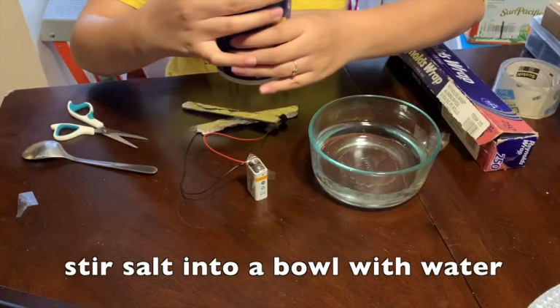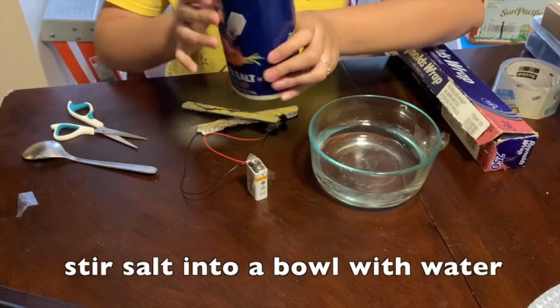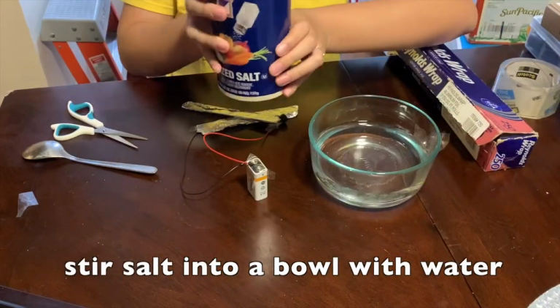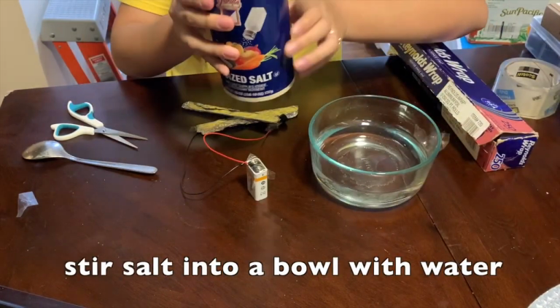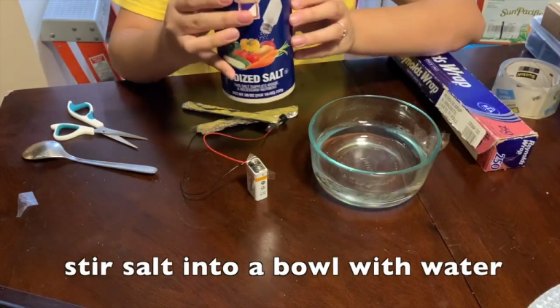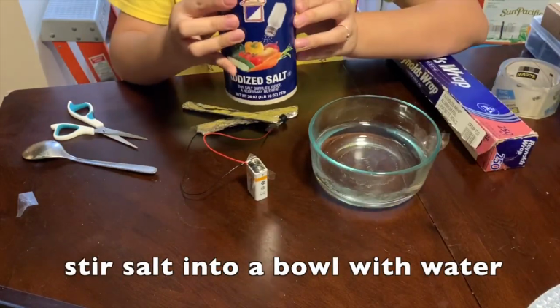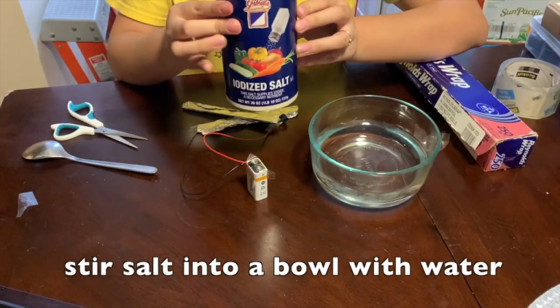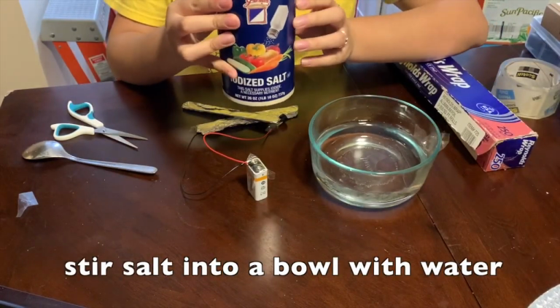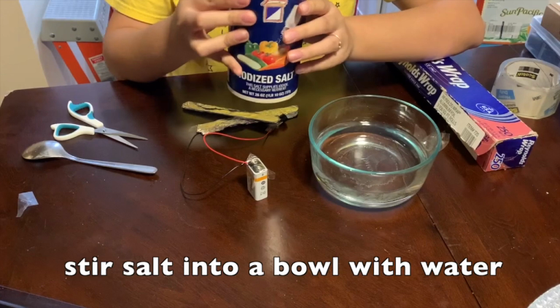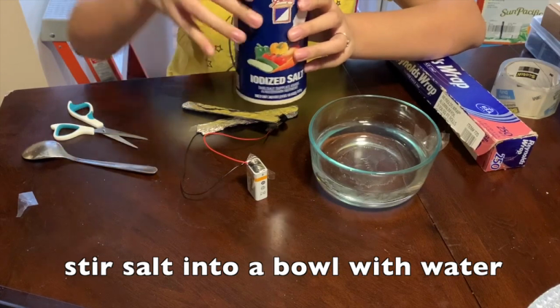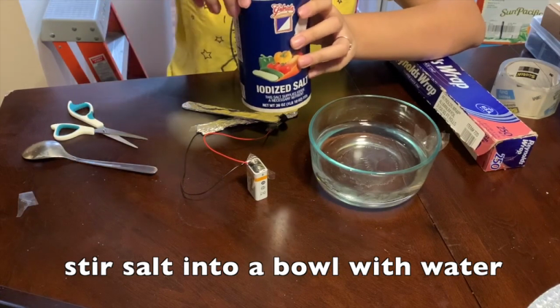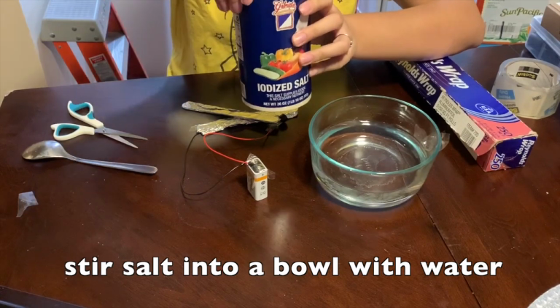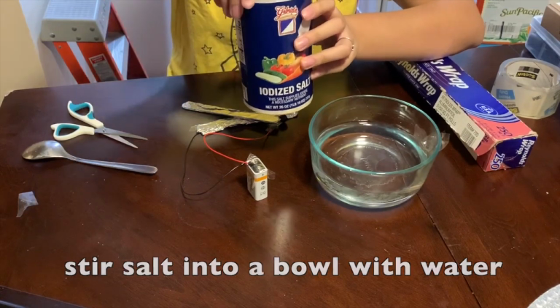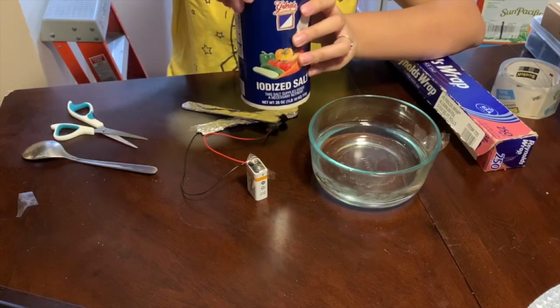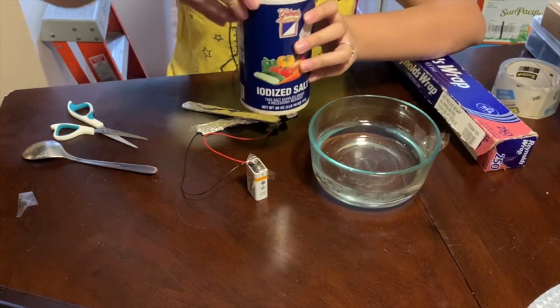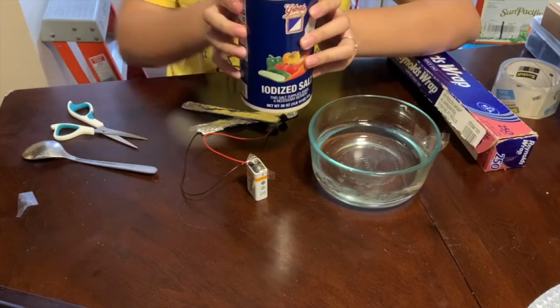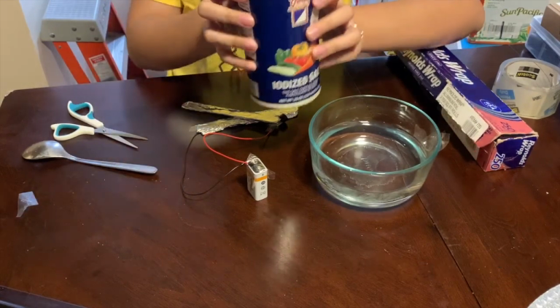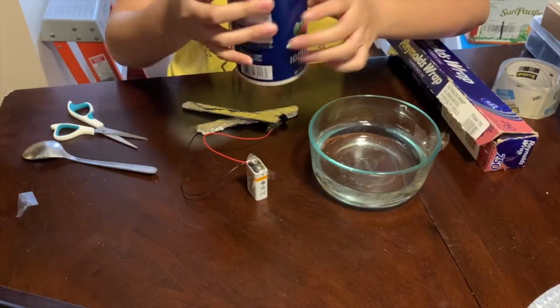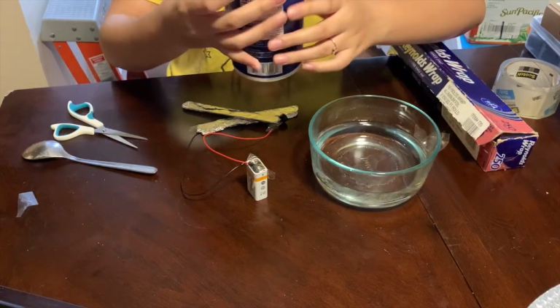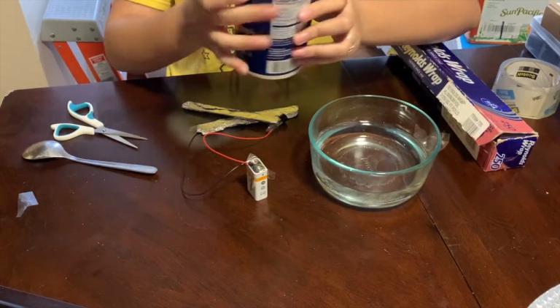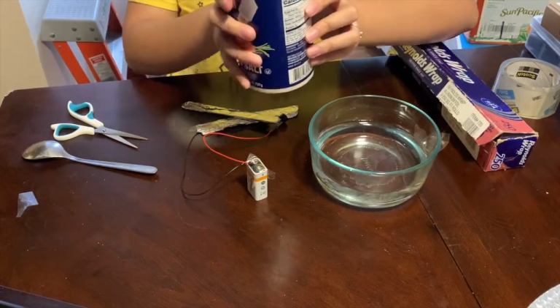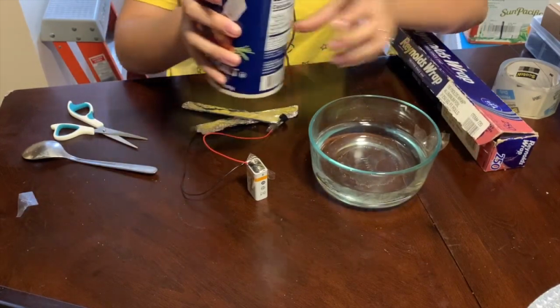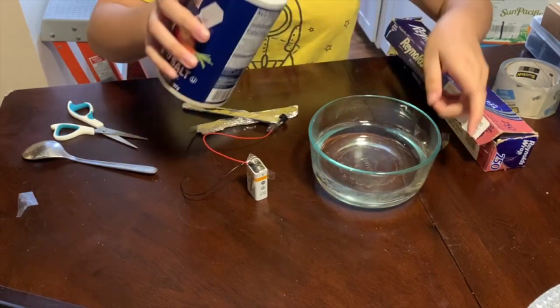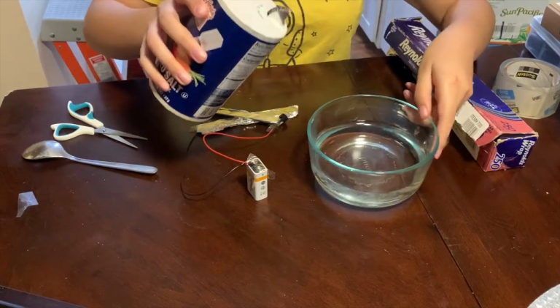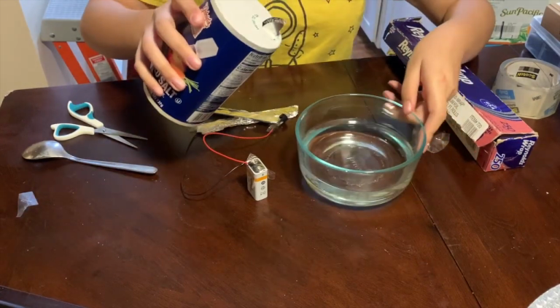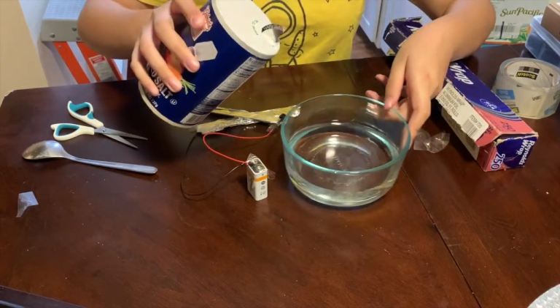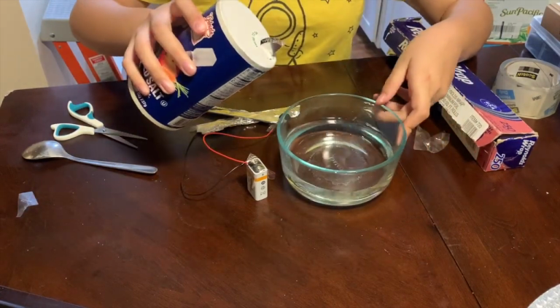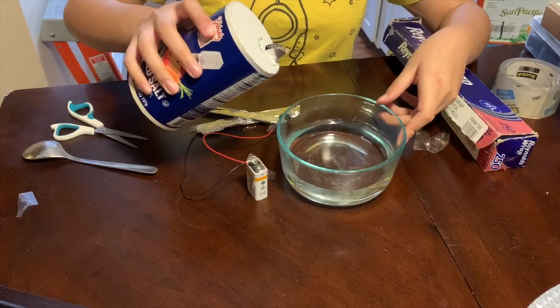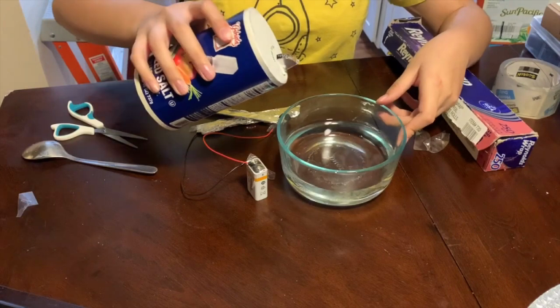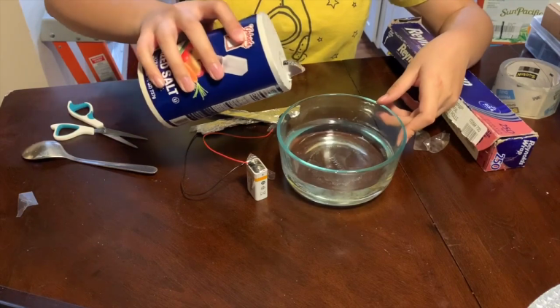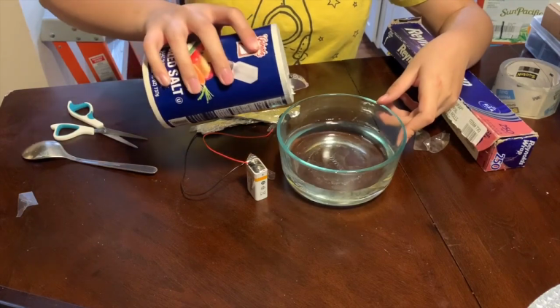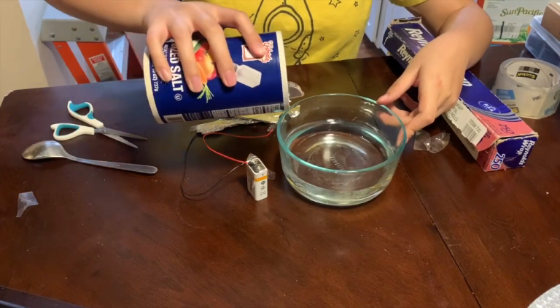Now we'll make our salt water solution by mixing salt into a bowl of water. The sodium and chlorine atoms in the salt dissolve and create an electrolyte solution that conducts electricity.